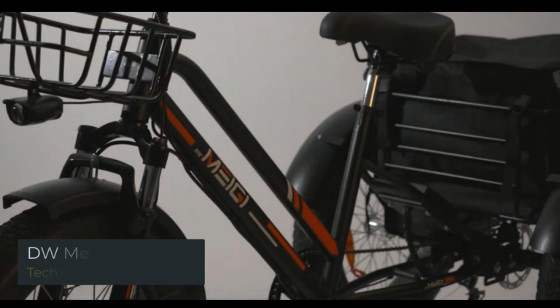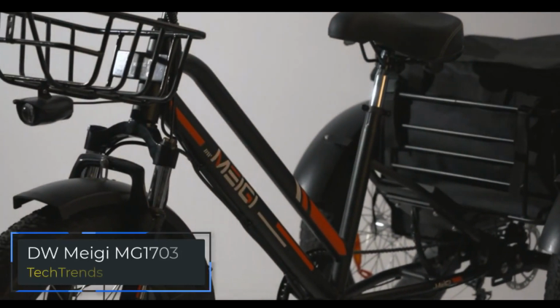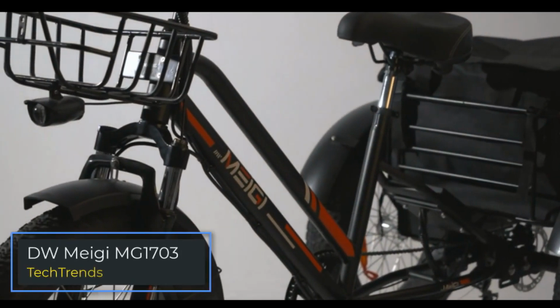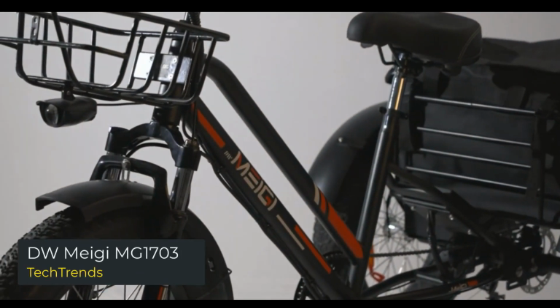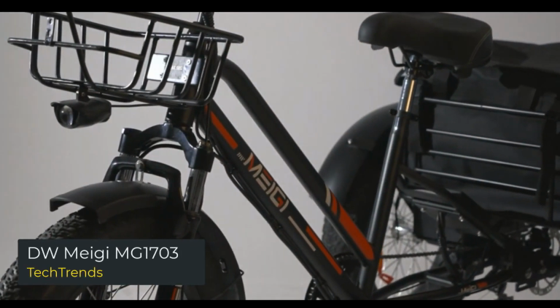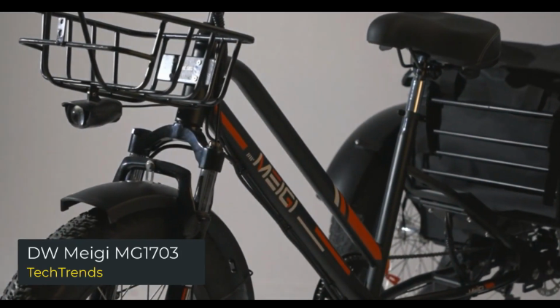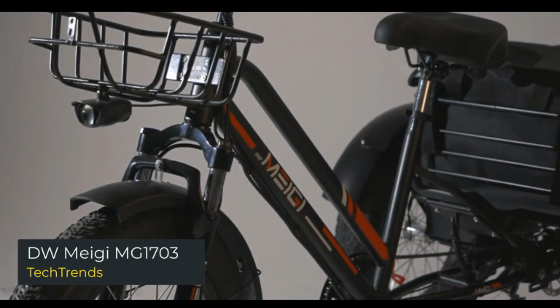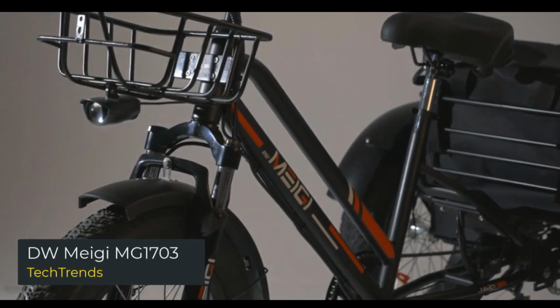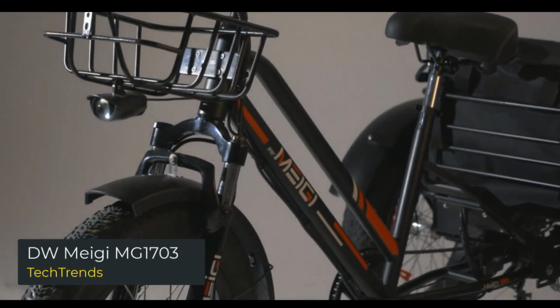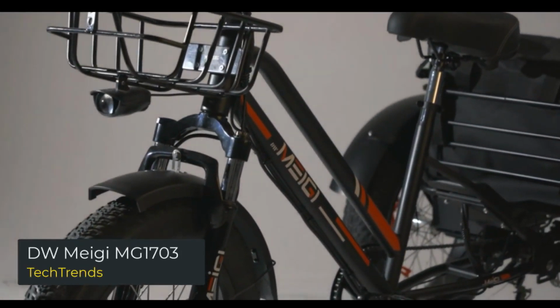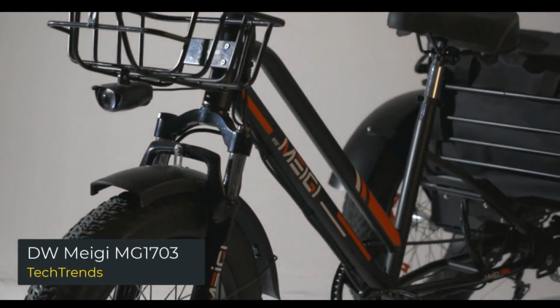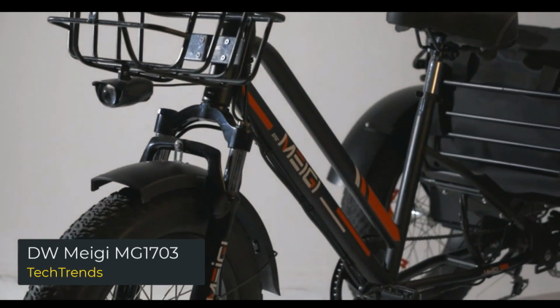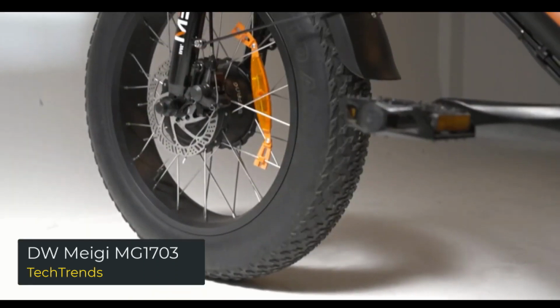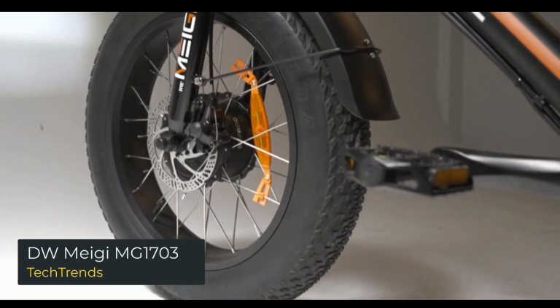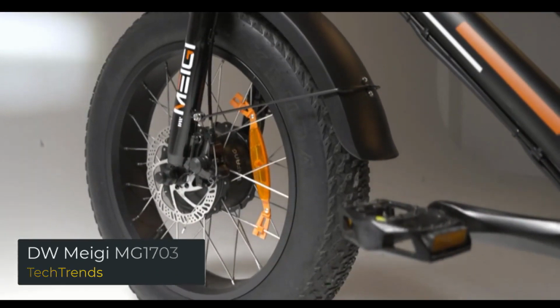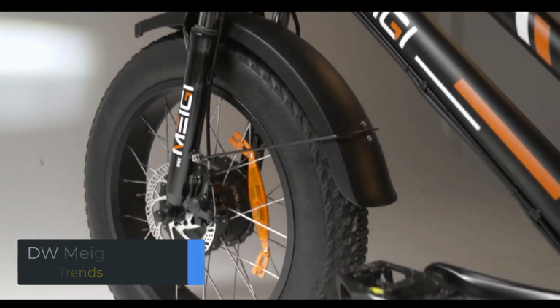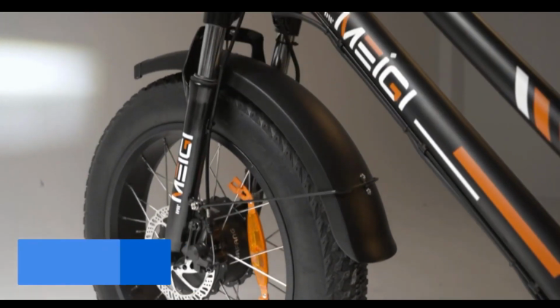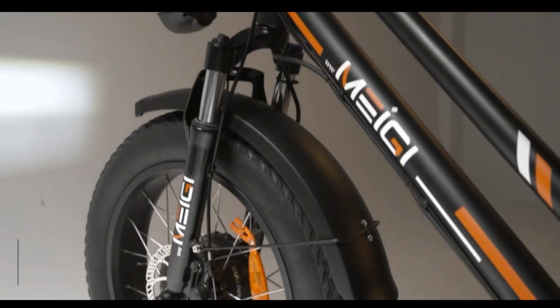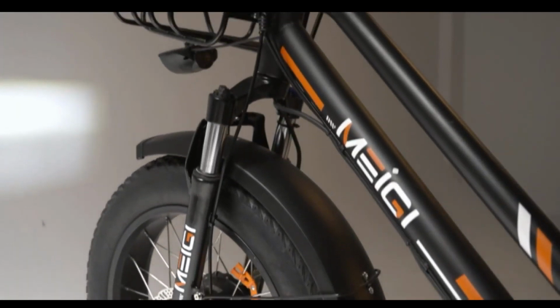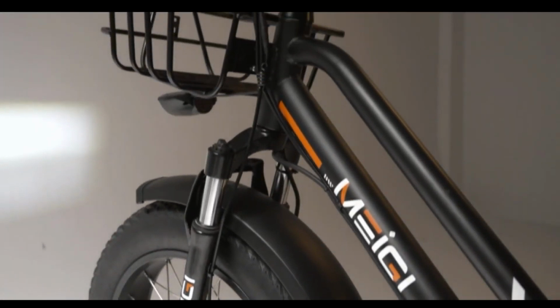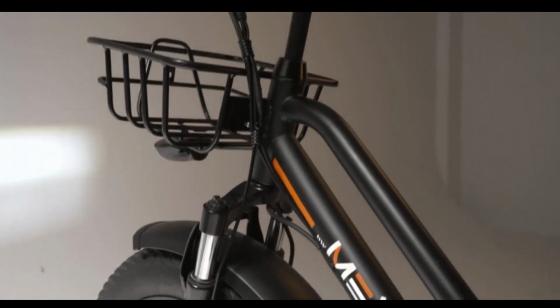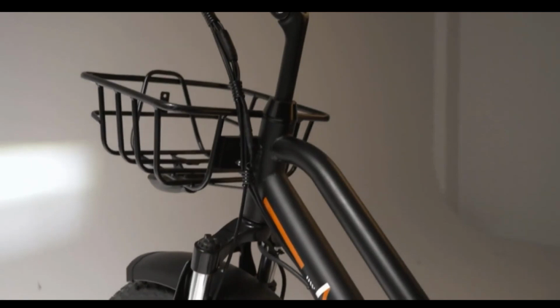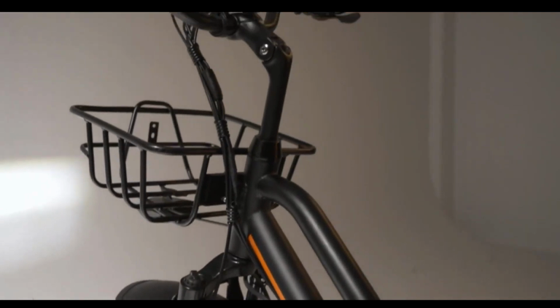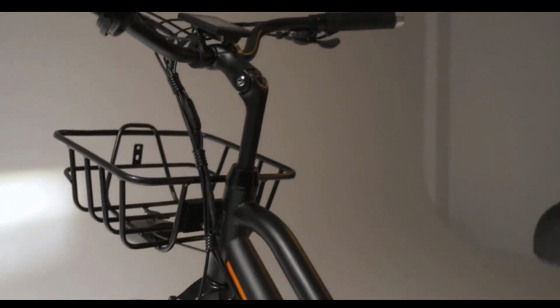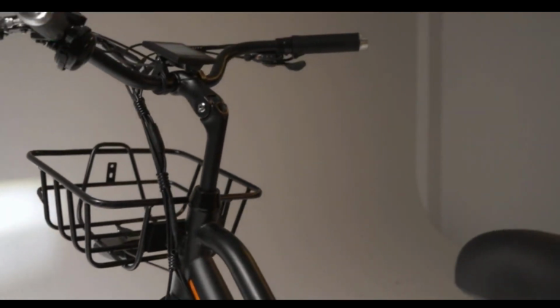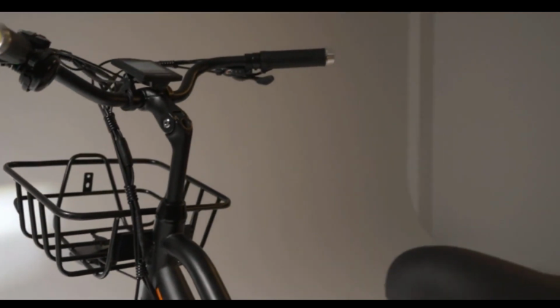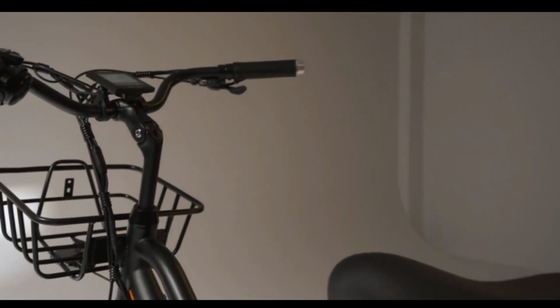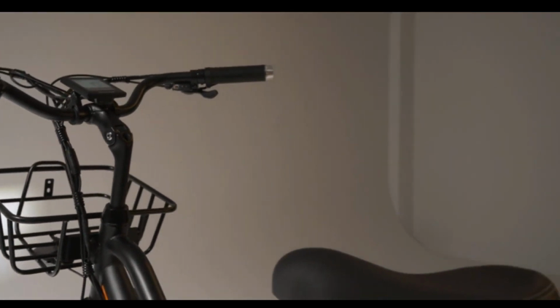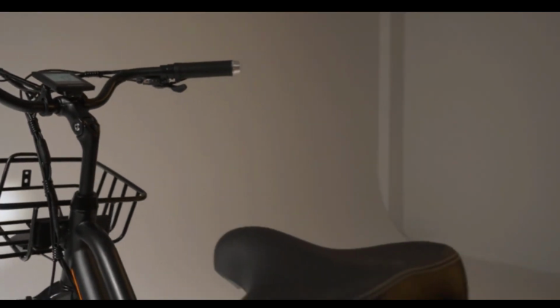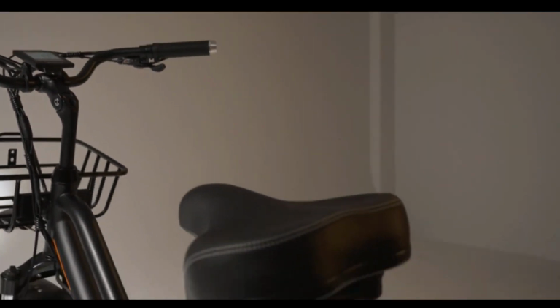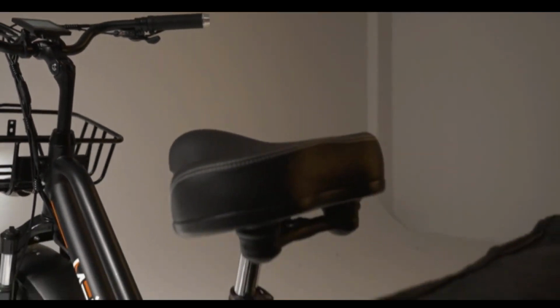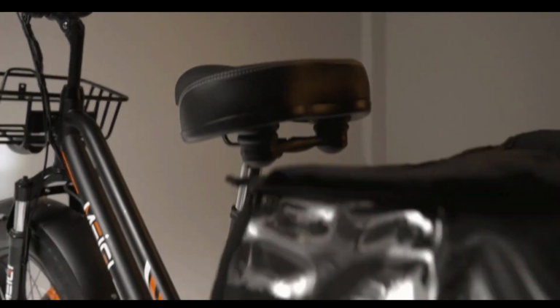DW Meggie MG 1703. The Meggie MG 1703 is a step-through 58L three-wheel electric bike. Meggie is a leader in electric bikes, with a long history of satisfied customers and a strong reputation in the market.